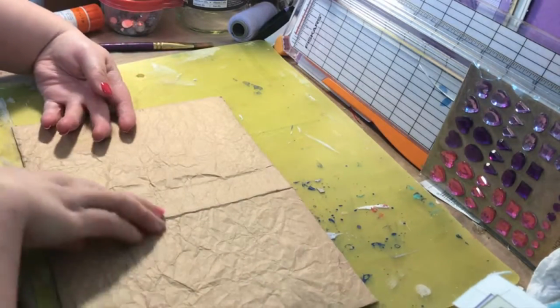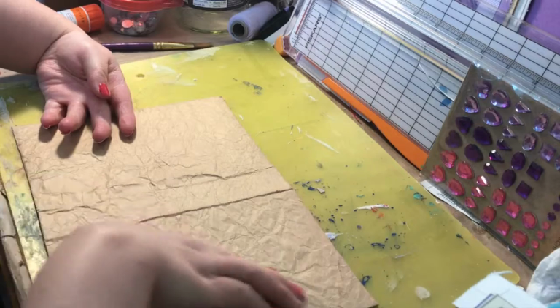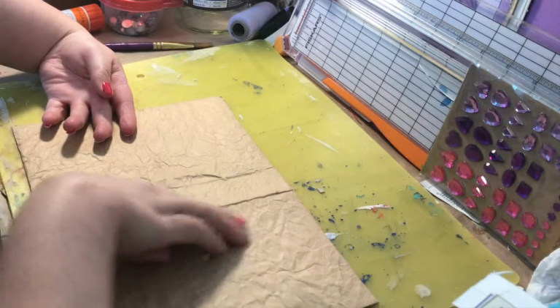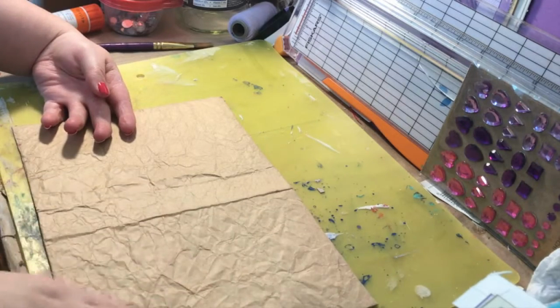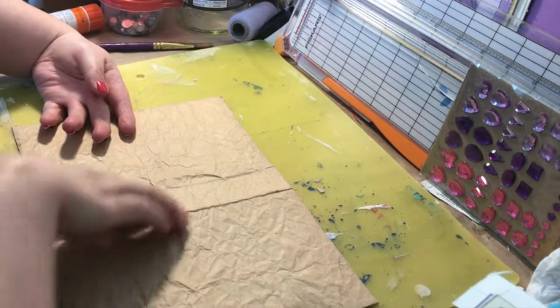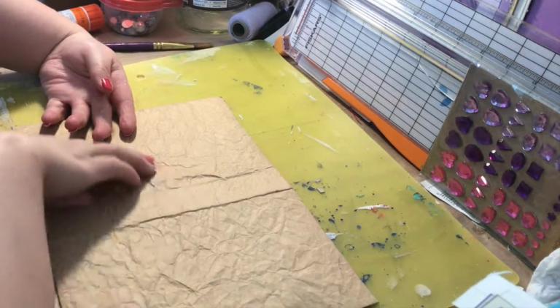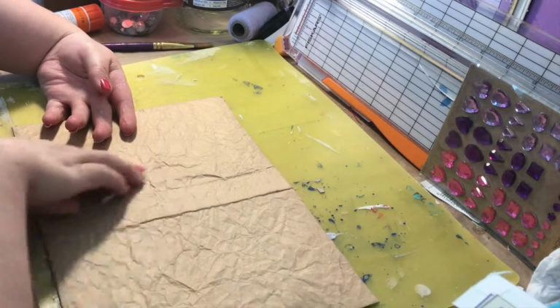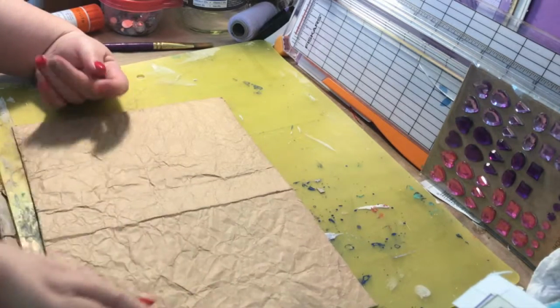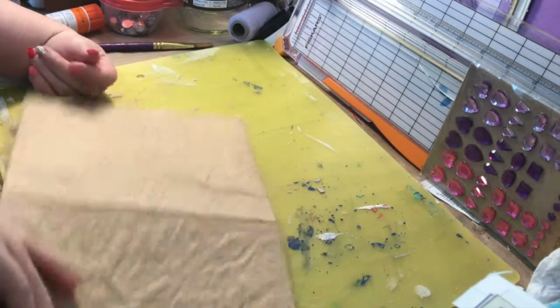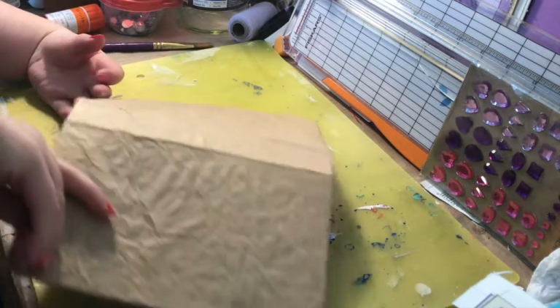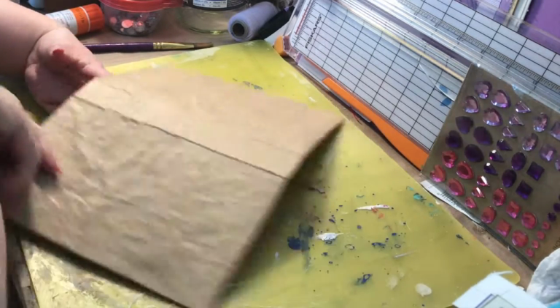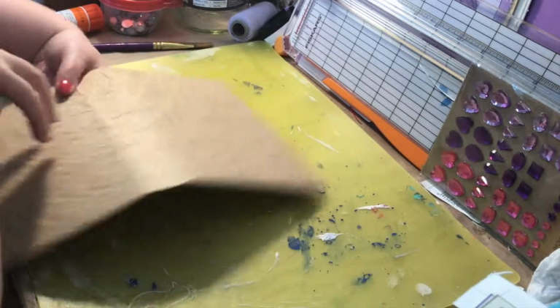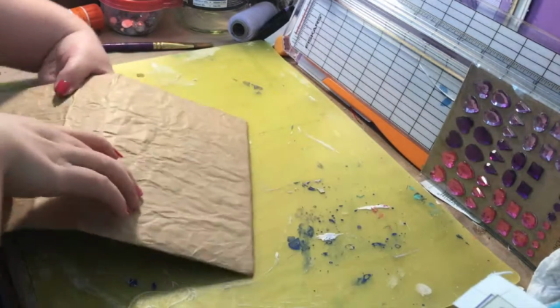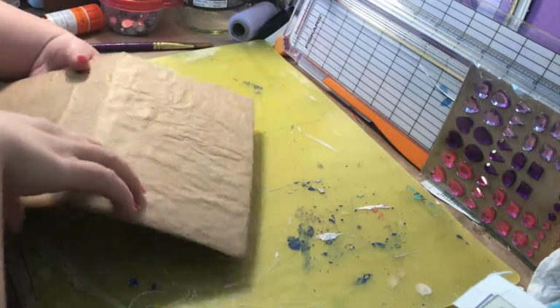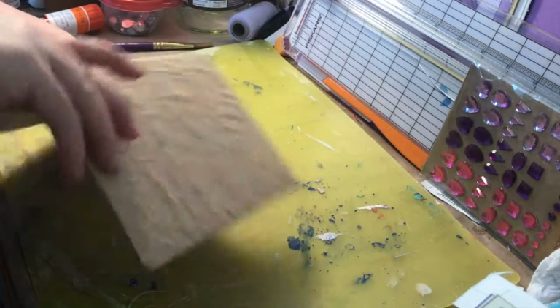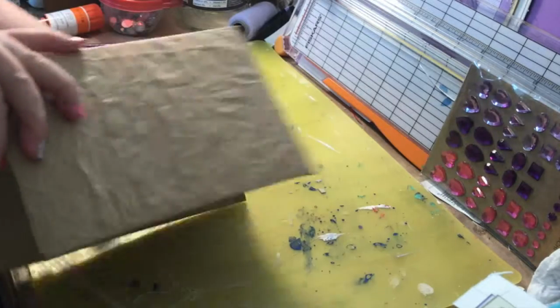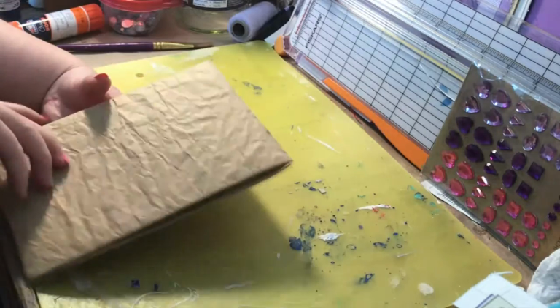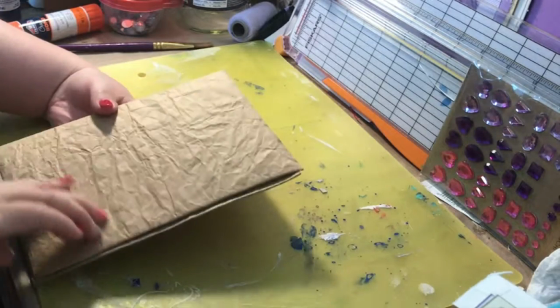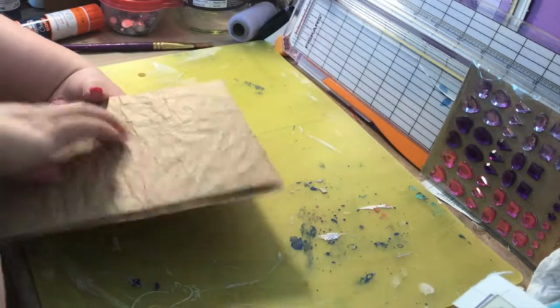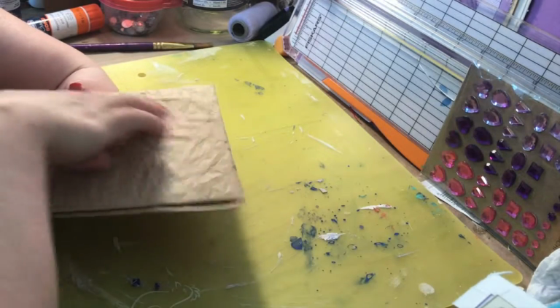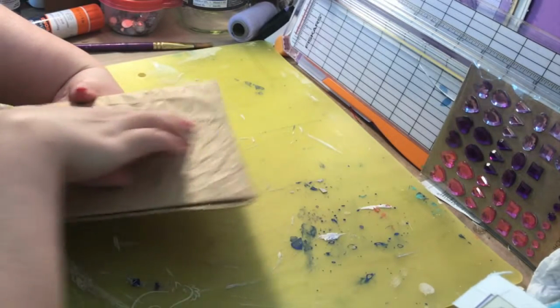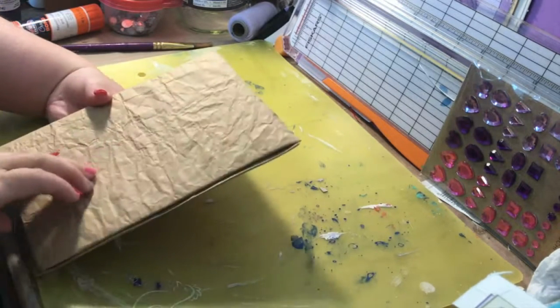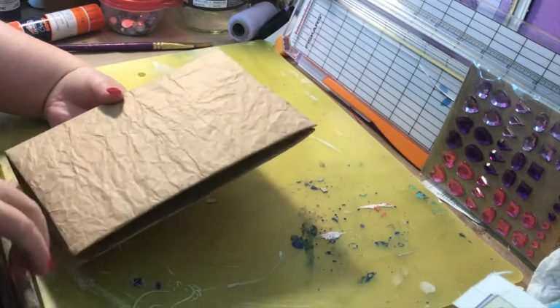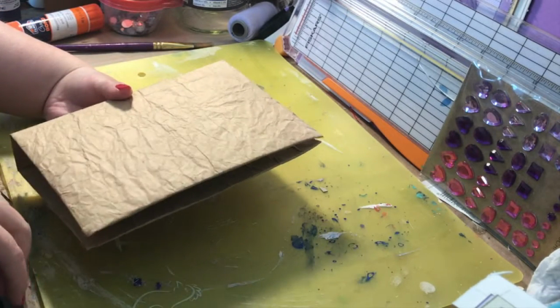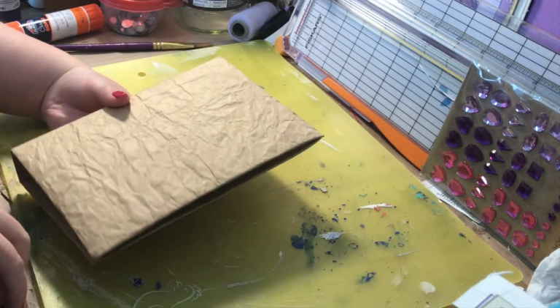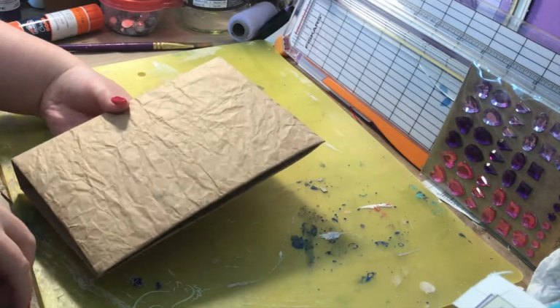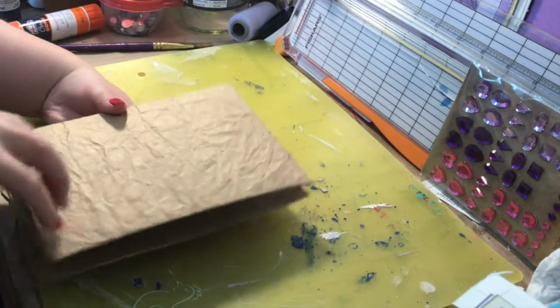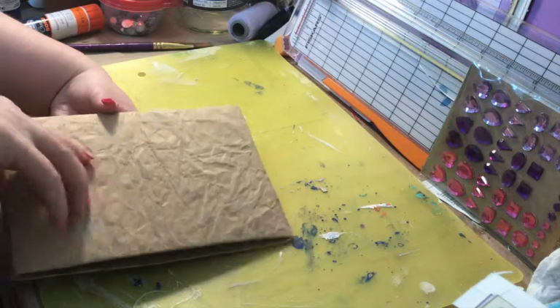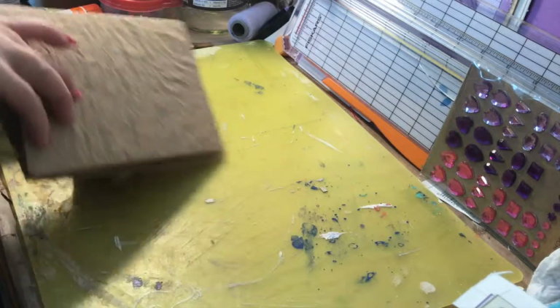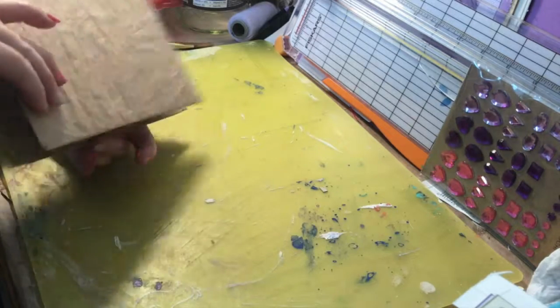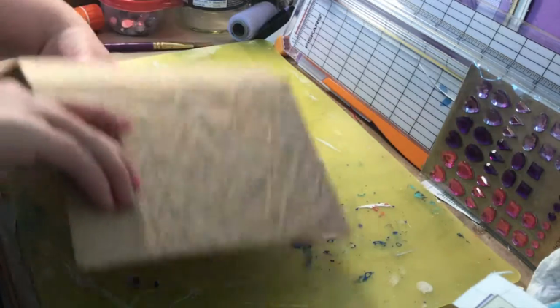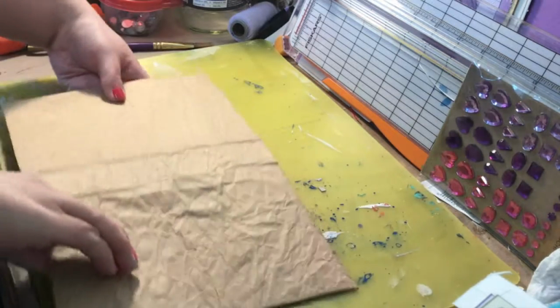I love the texture. I might even use this as my front because it seems to have a little bit more texture, so I may end up using that as the front cover.